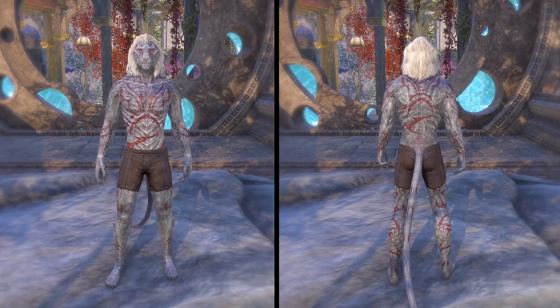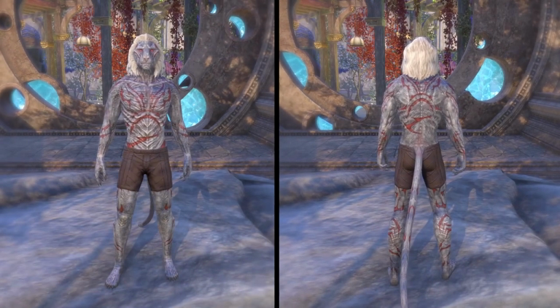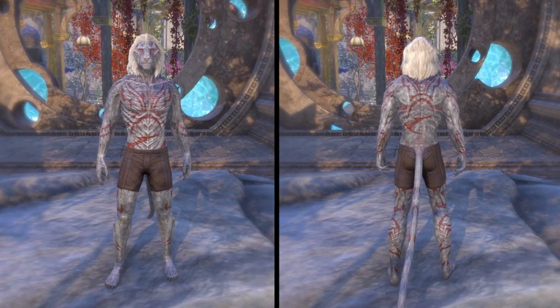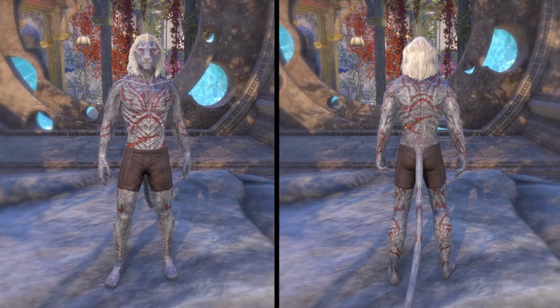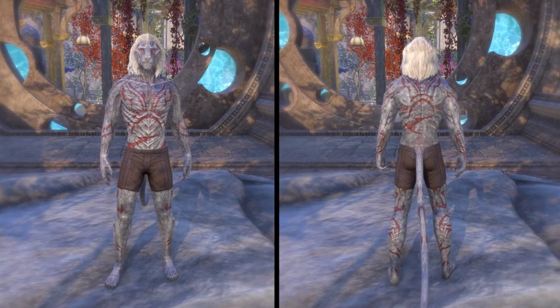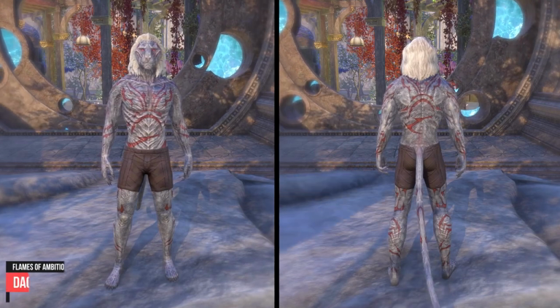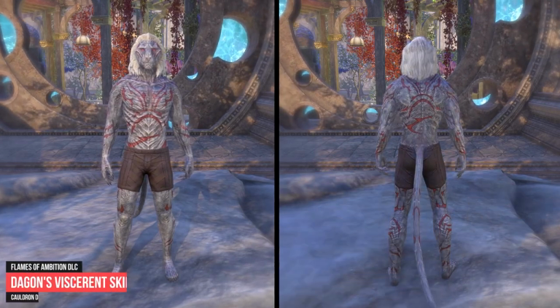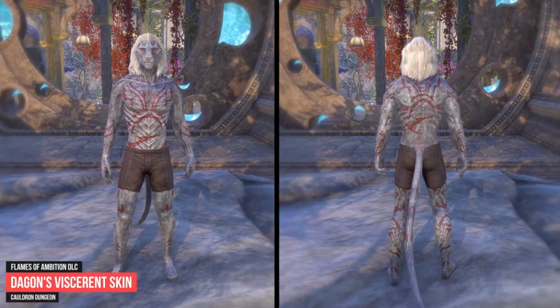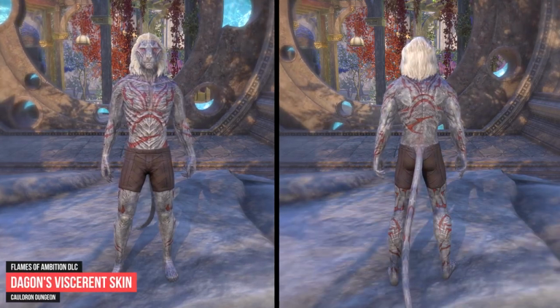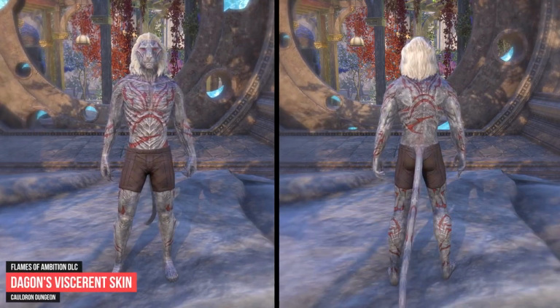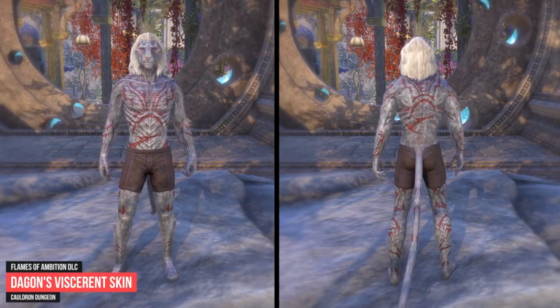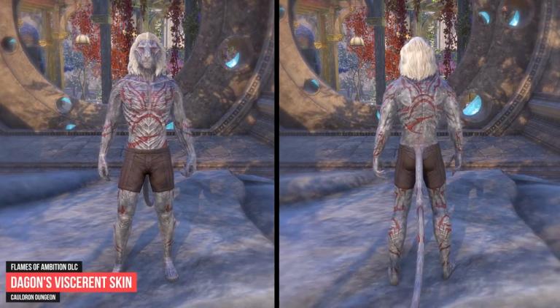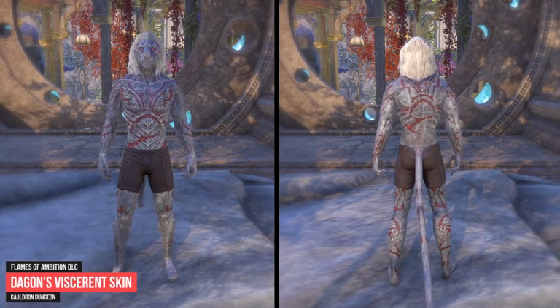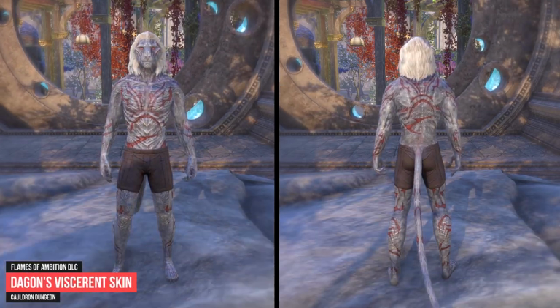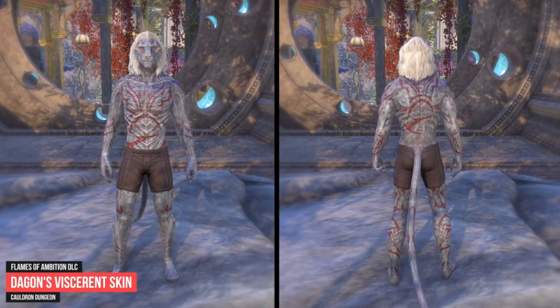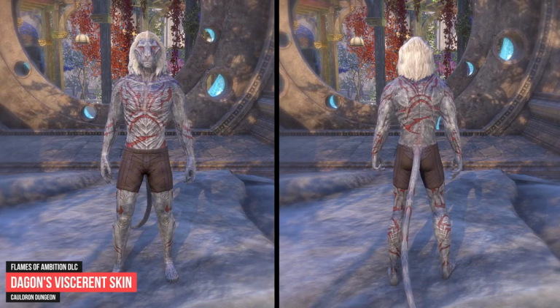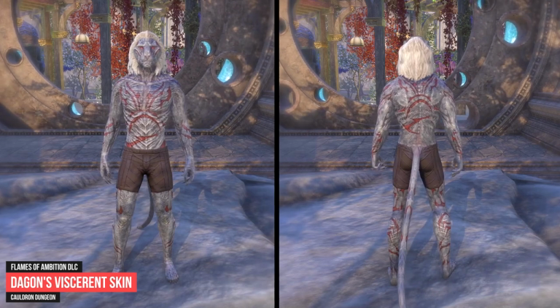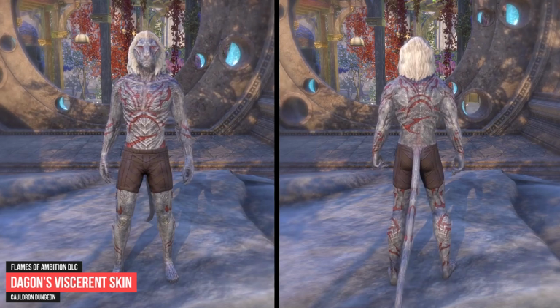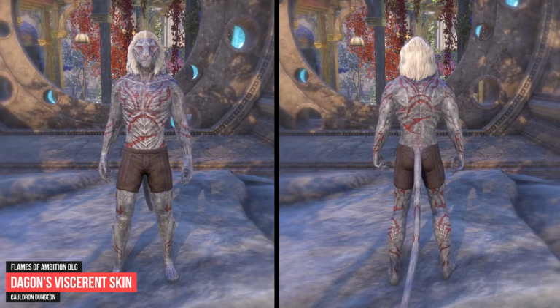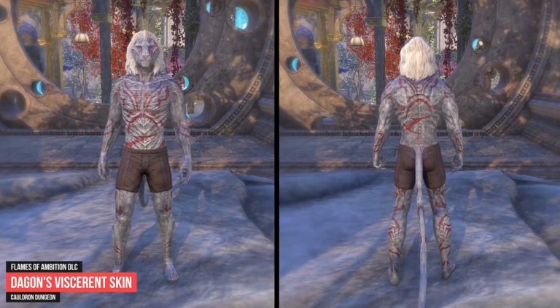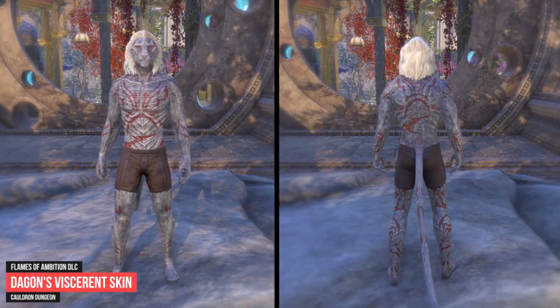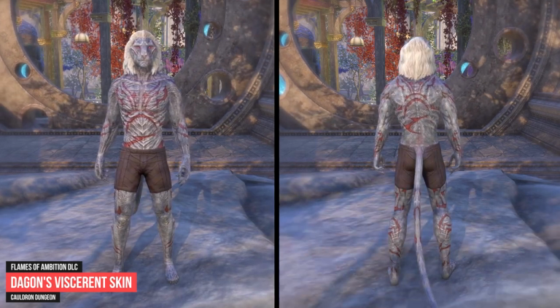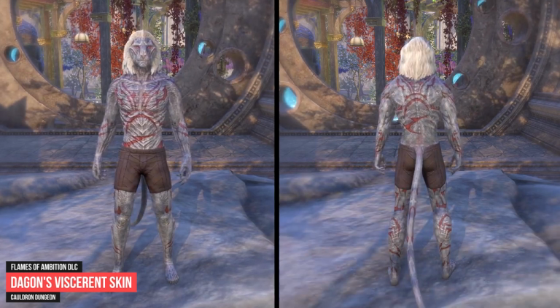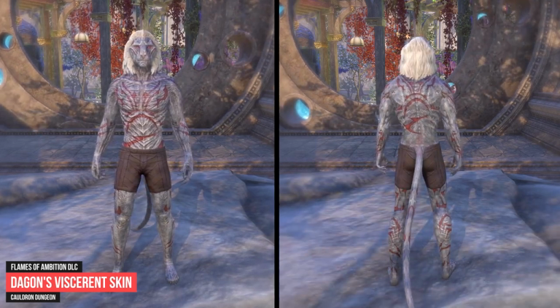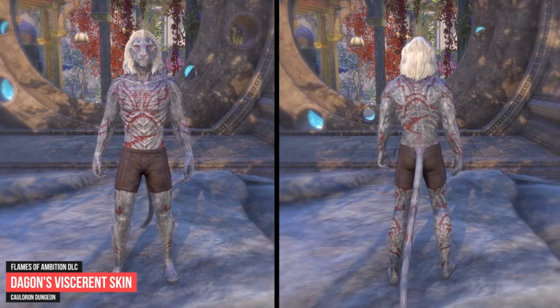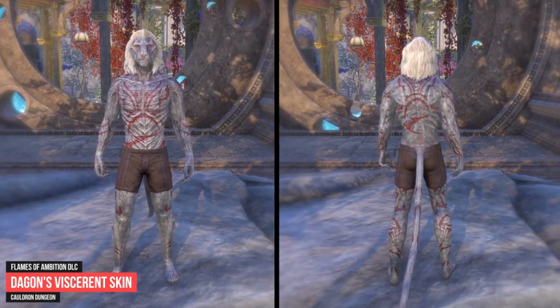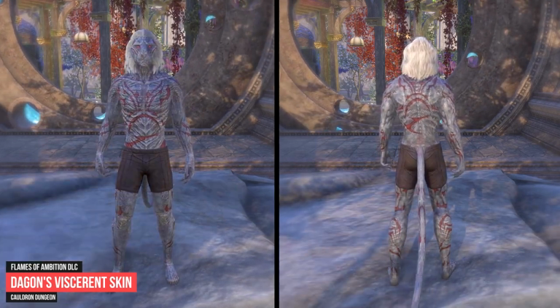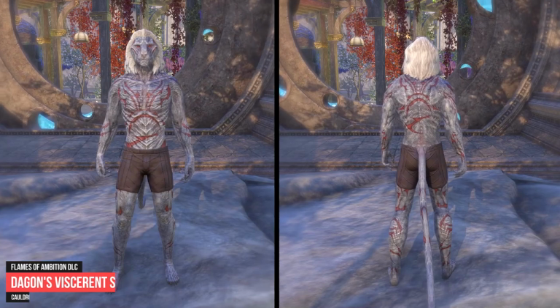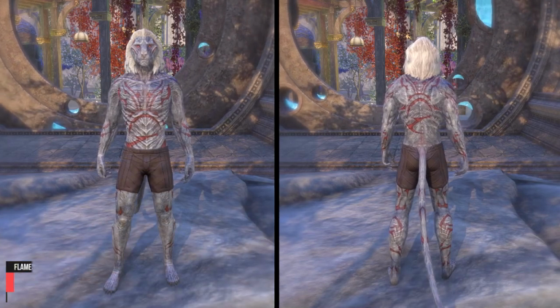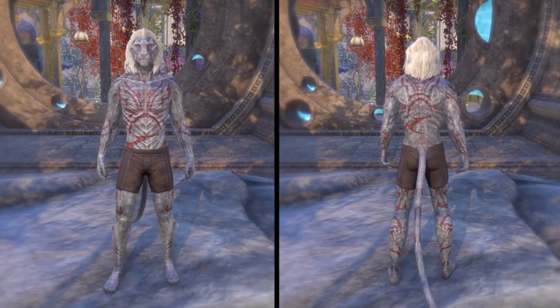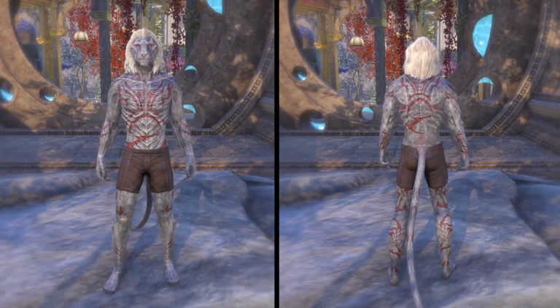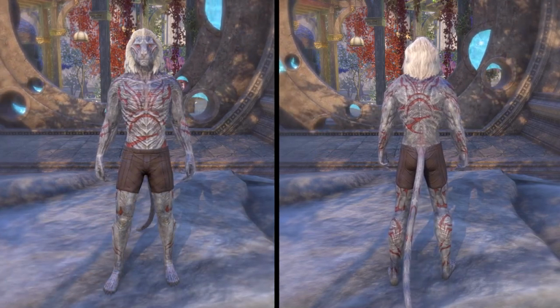The Degin's Resurgent Skin is unlocked by earning the Caldwell Conqueror achievement. To accomplish this task you have to complete the Caldwell Dungeon on veteran difficulty. The Caldwell Dungeon is part of the Flames of Ambition DLC.